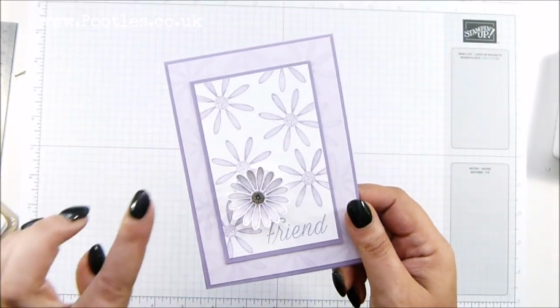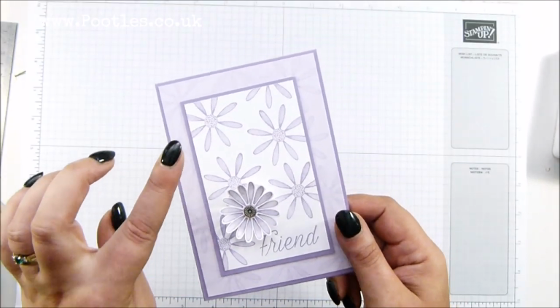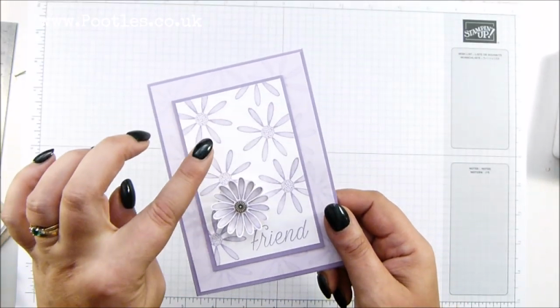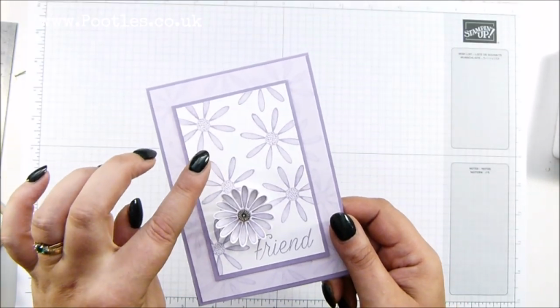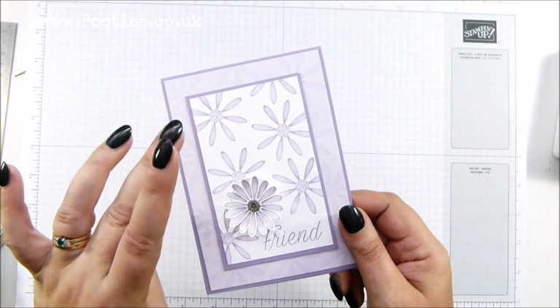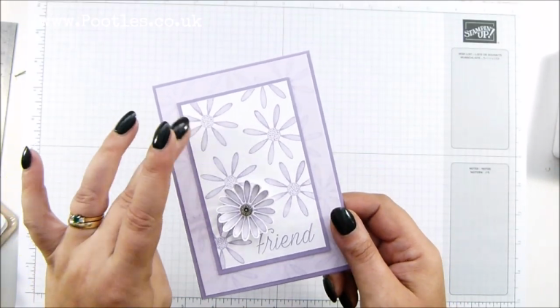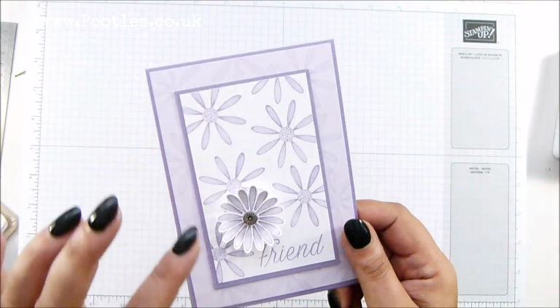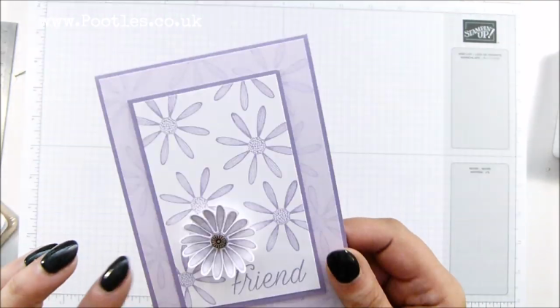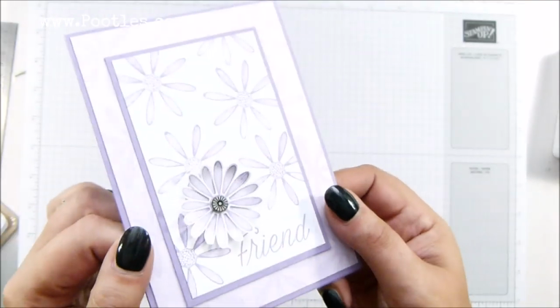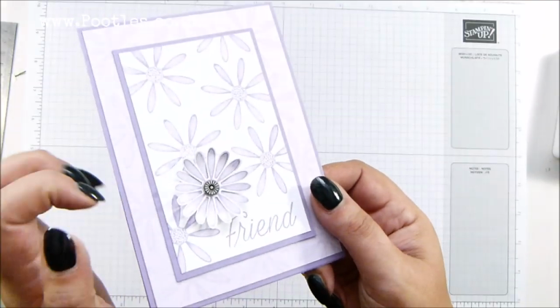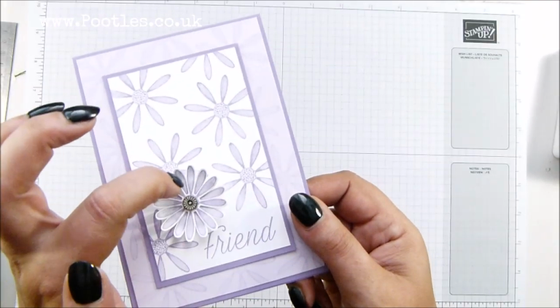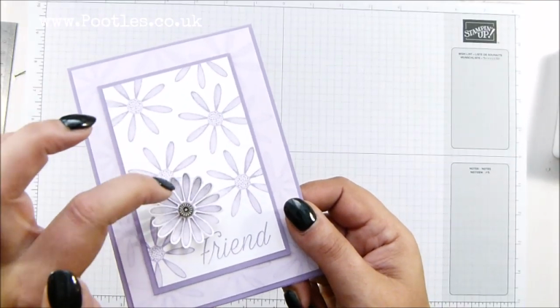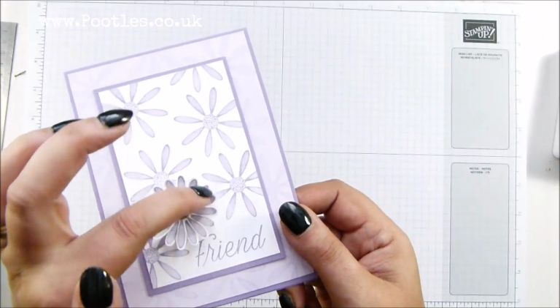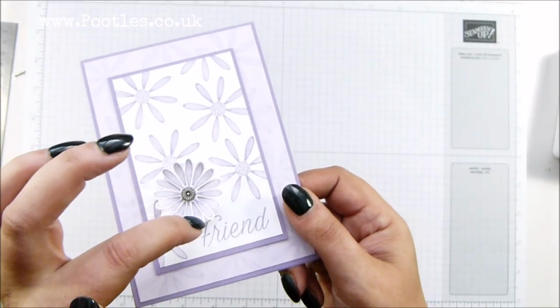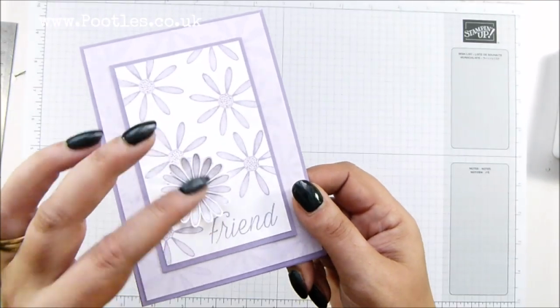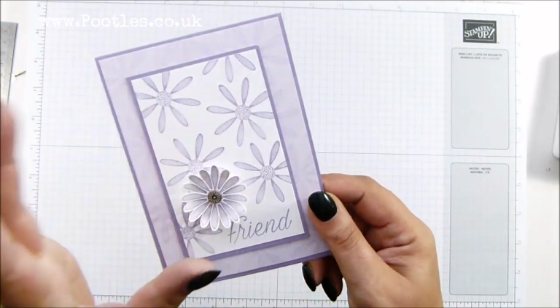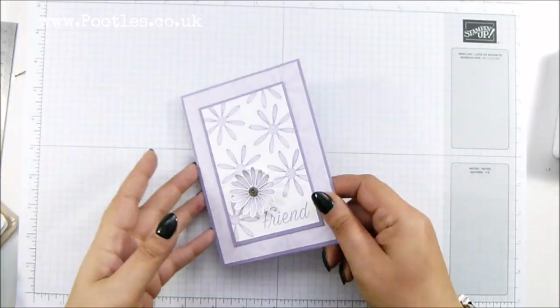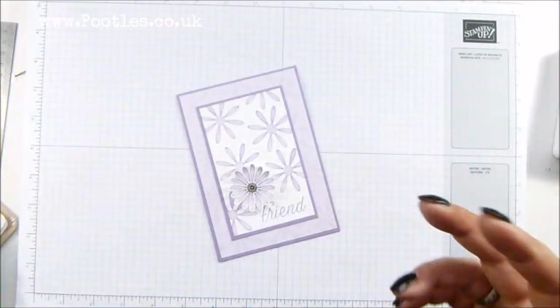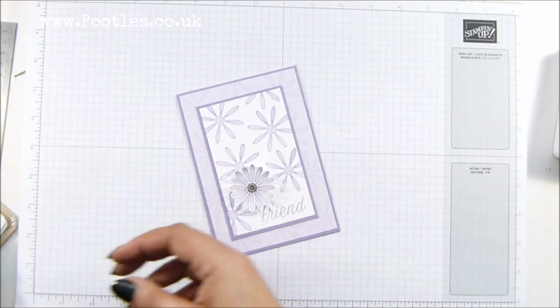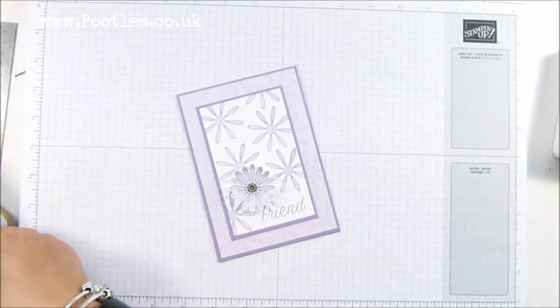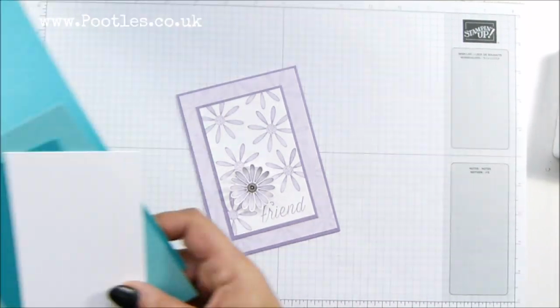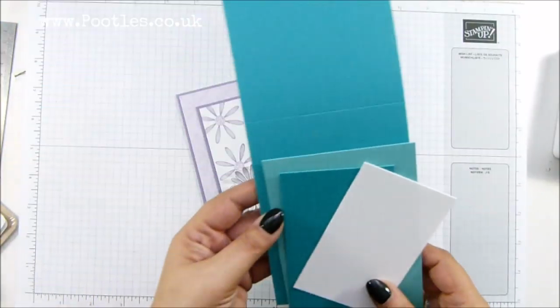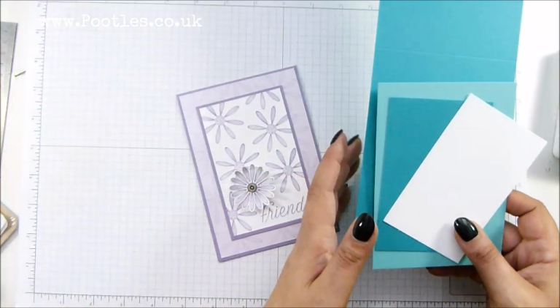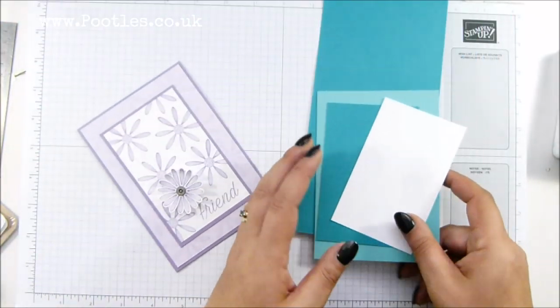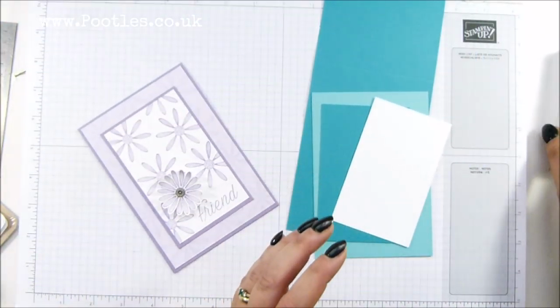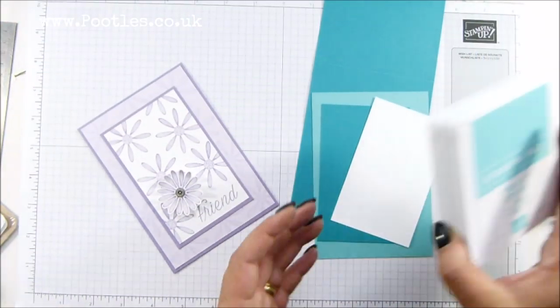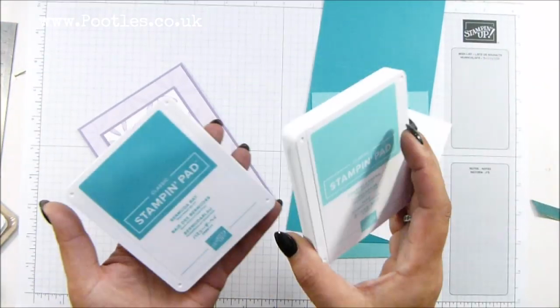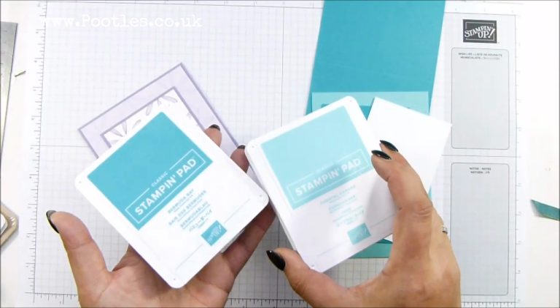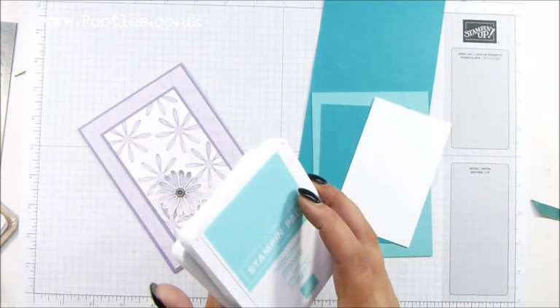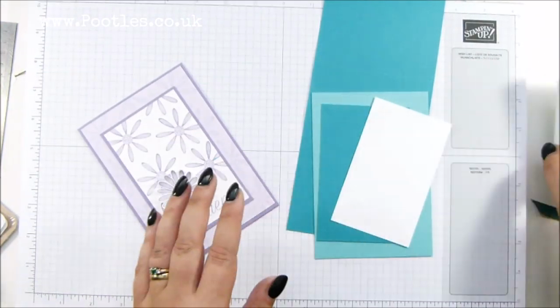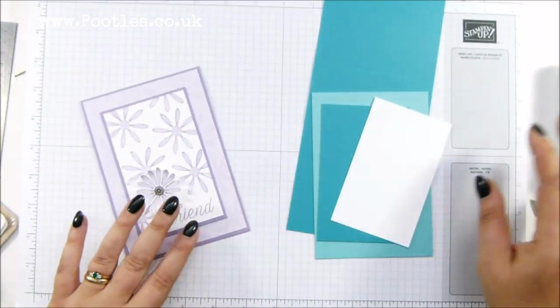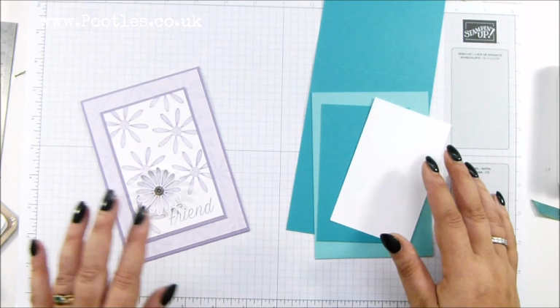I've gone purple posy and highland heather on this one, and I hope you can see a little touch of Wink of Stella here. But I'm going to do a blue version for you, so I've got coastal cabana and Bermuda Bay — and there's my matching inks.